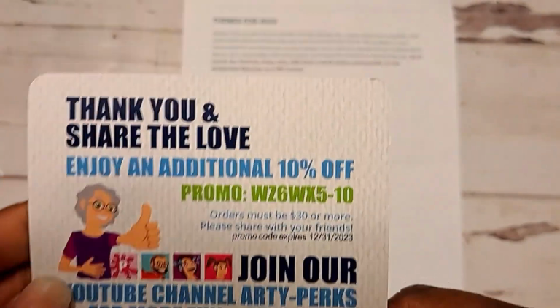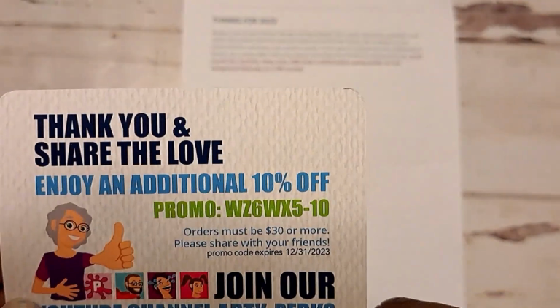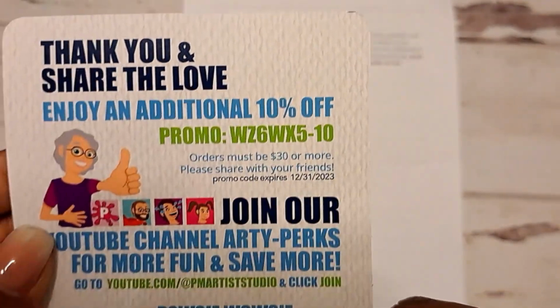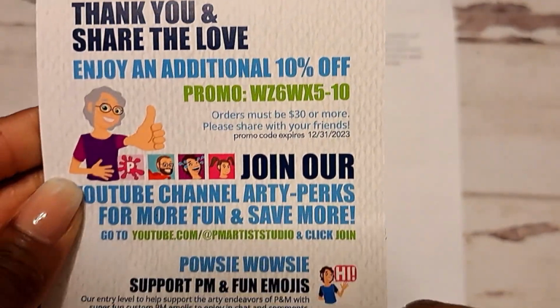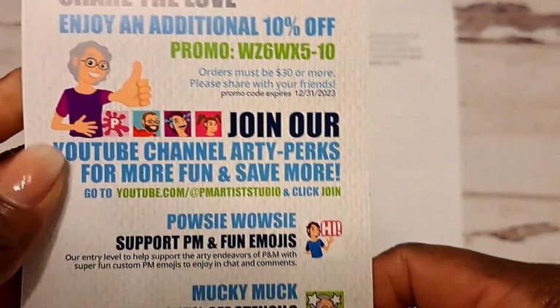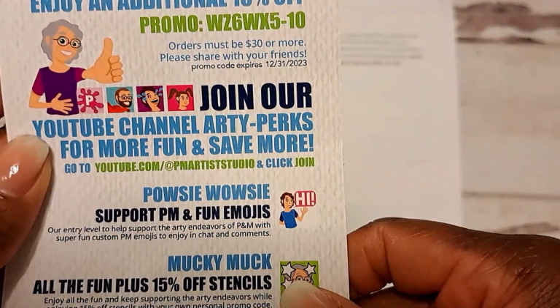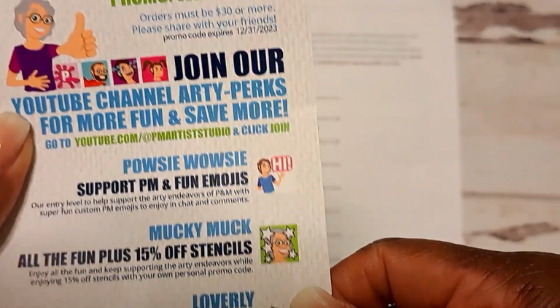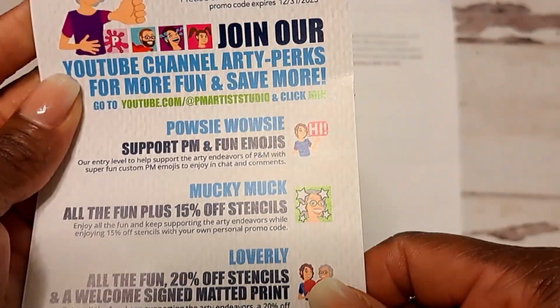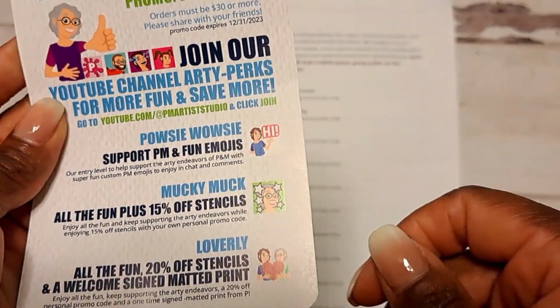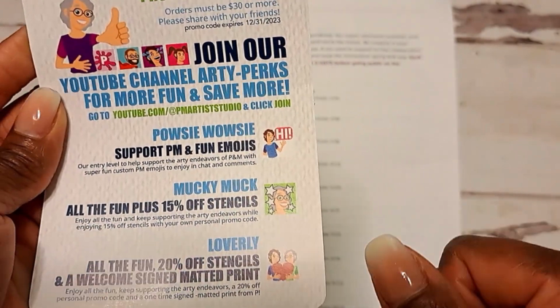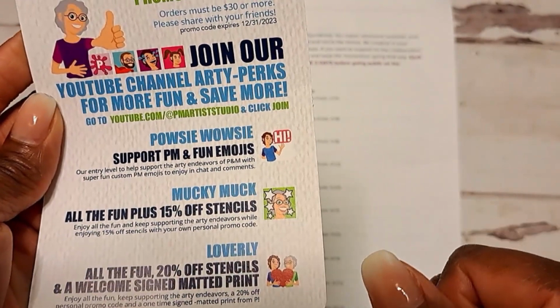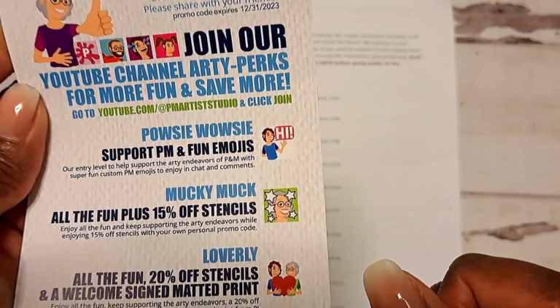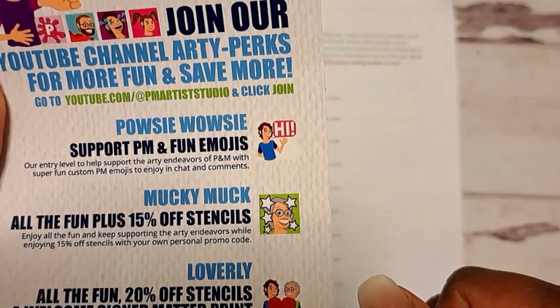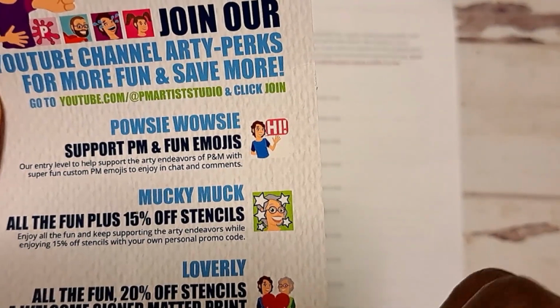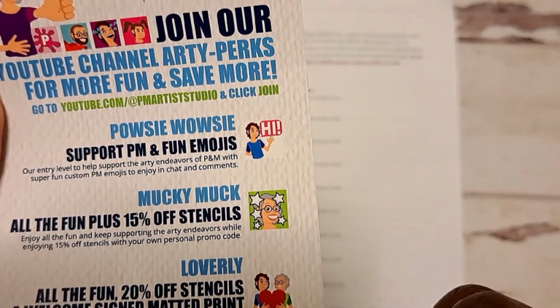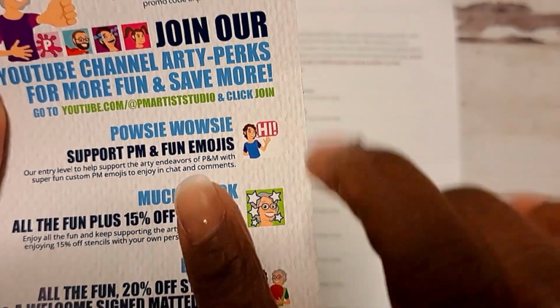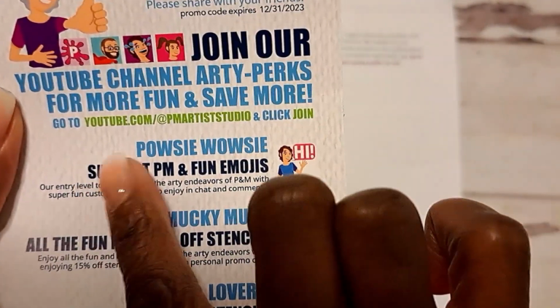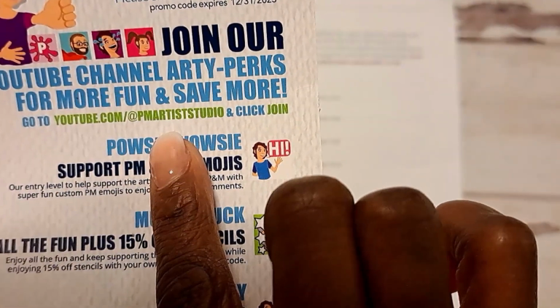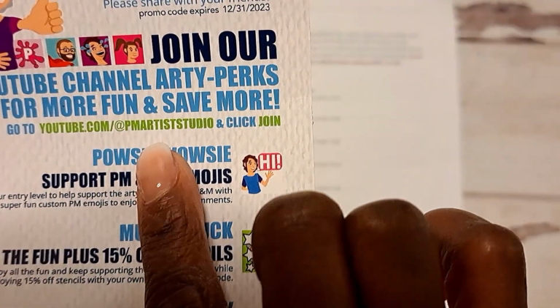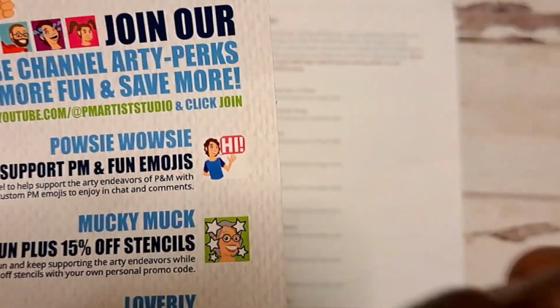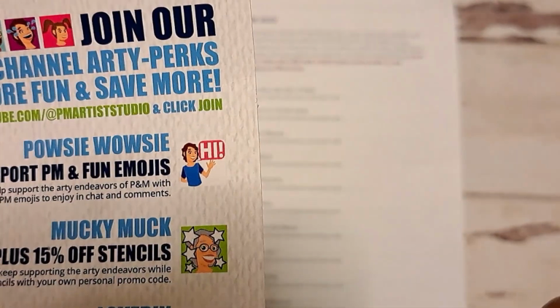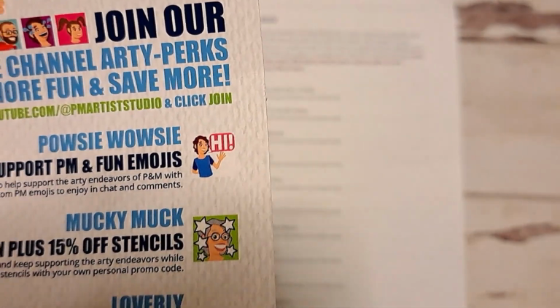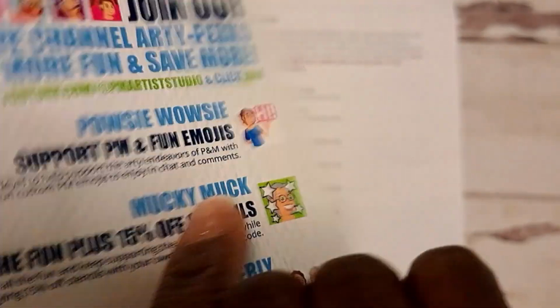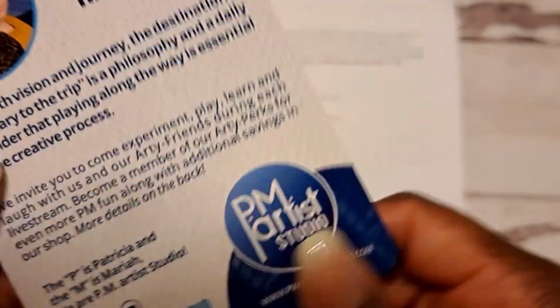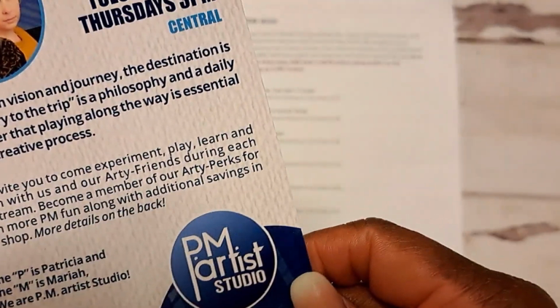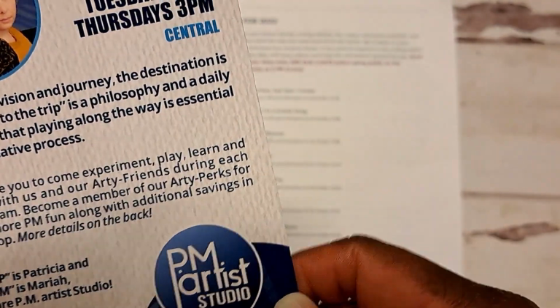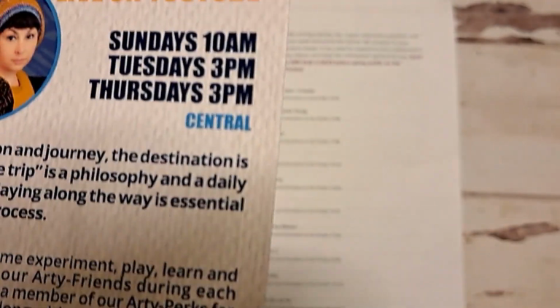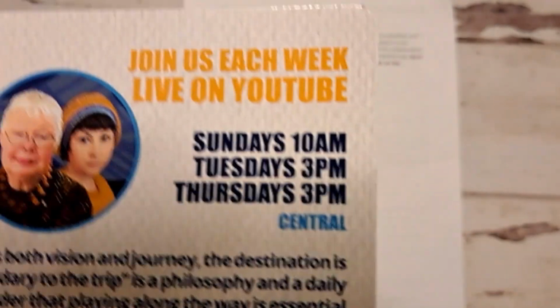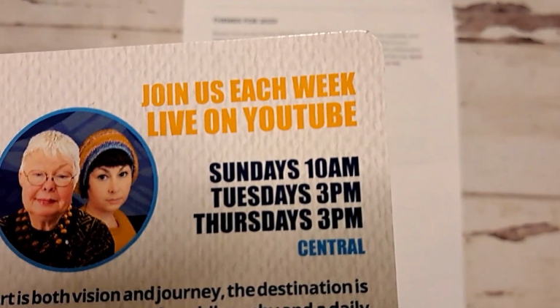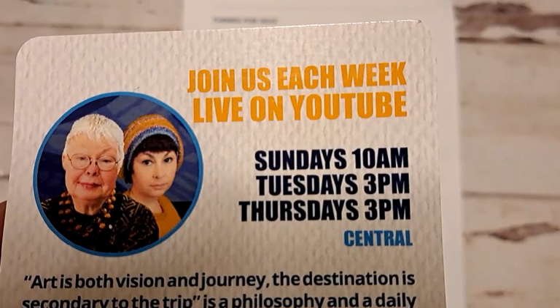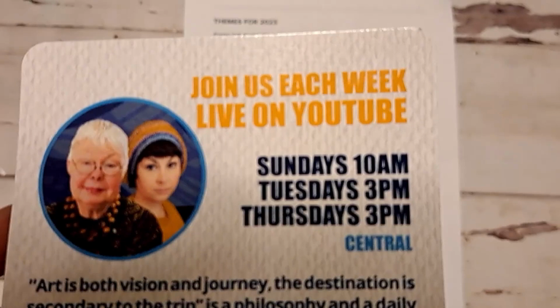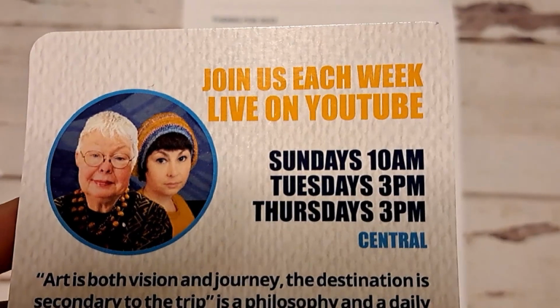They have all kinds of stencils, stamps, different things, digitals and stuff like that. Their YouTube channel is PM Artists Studio, so come check them out. Here's some of their information.